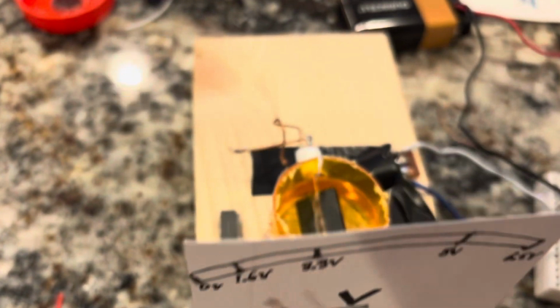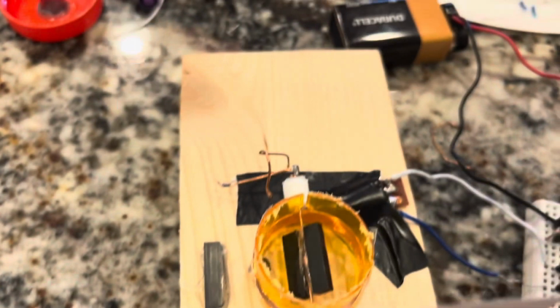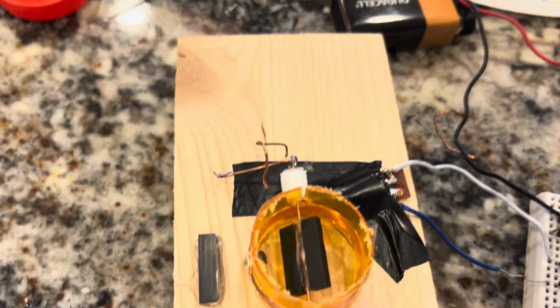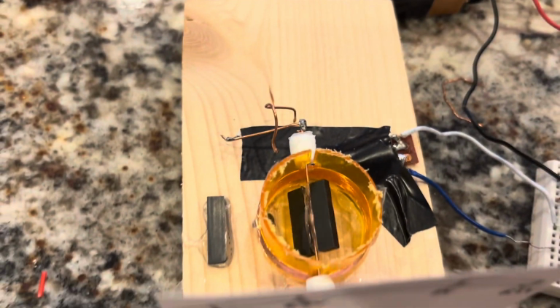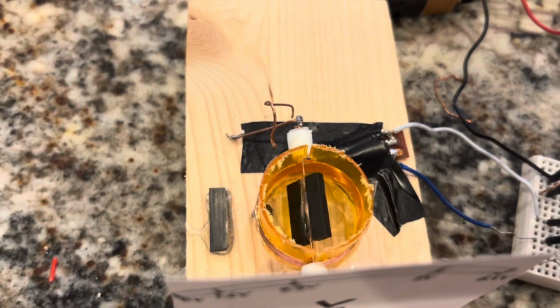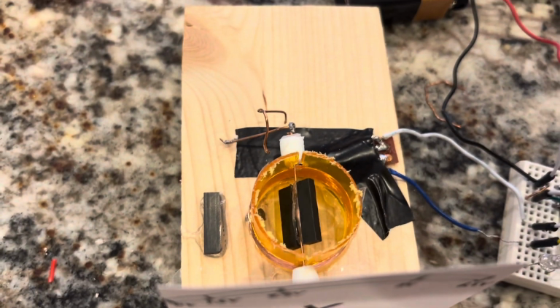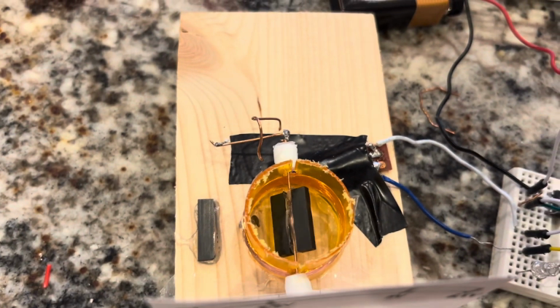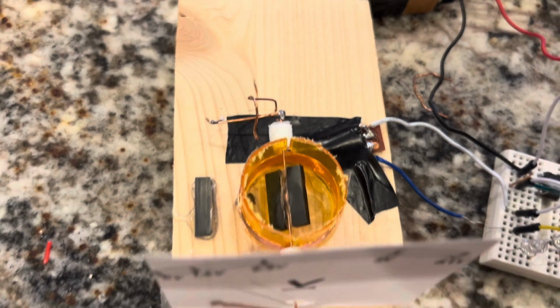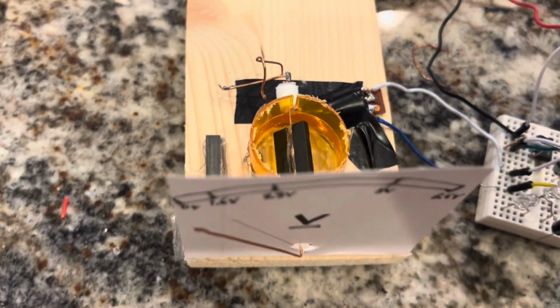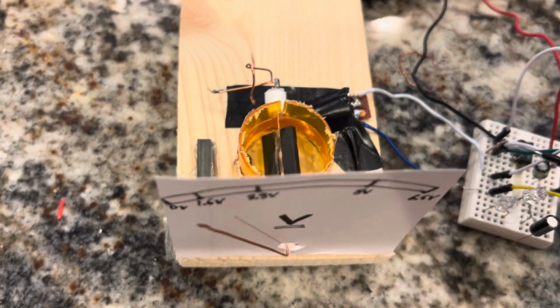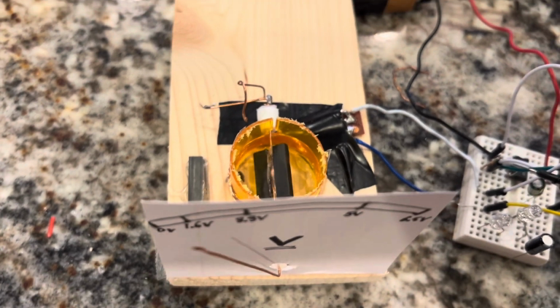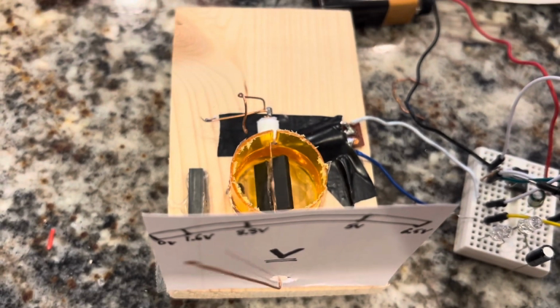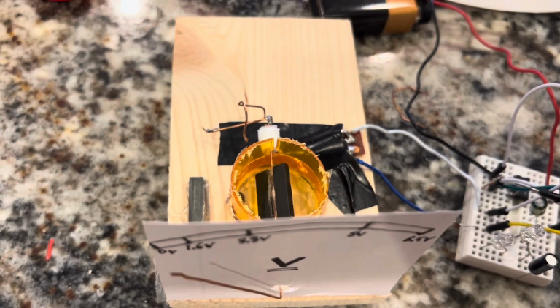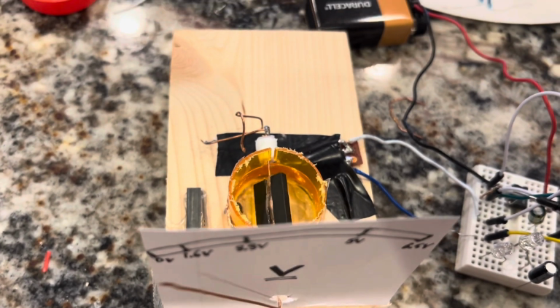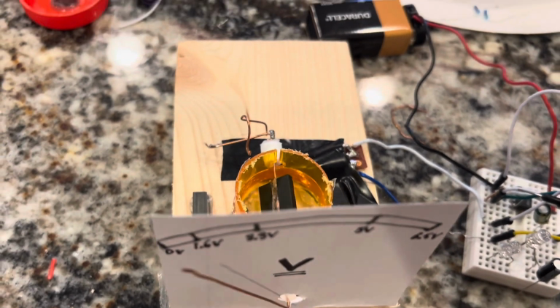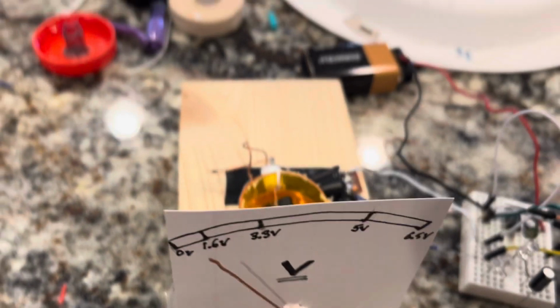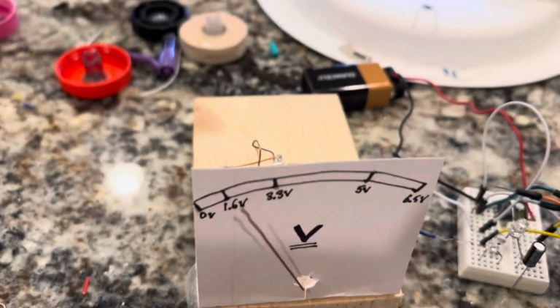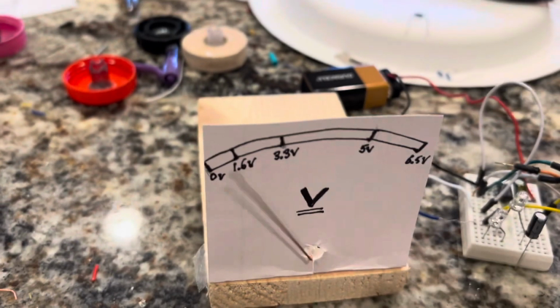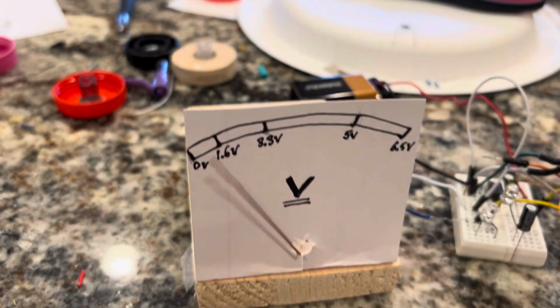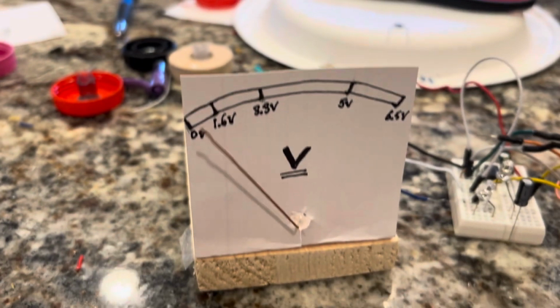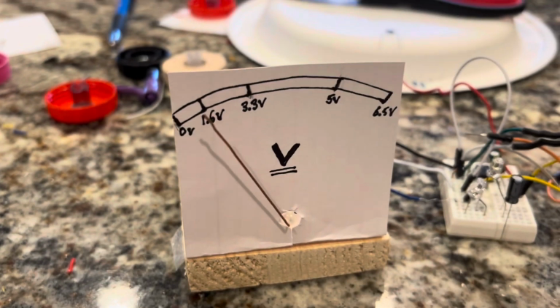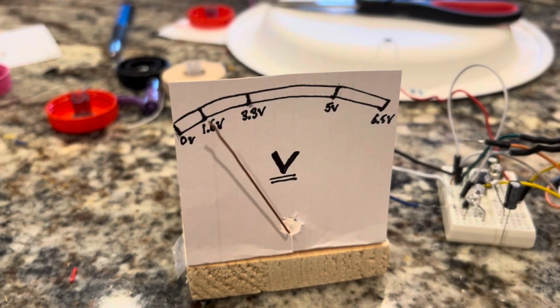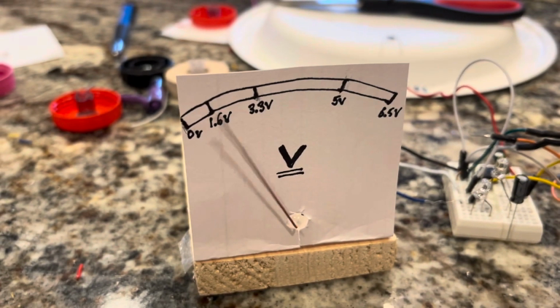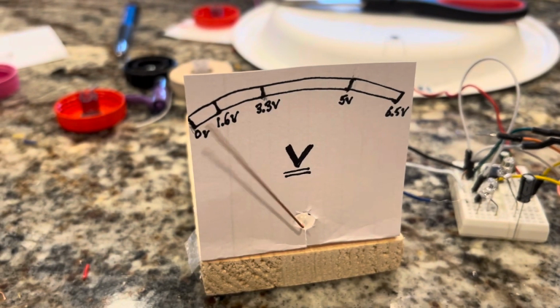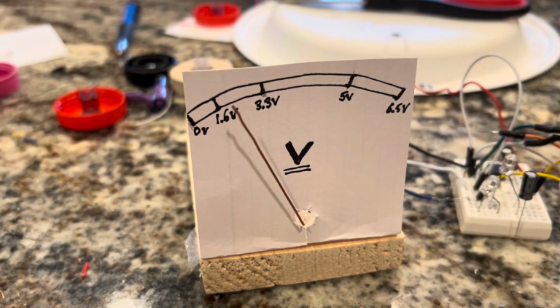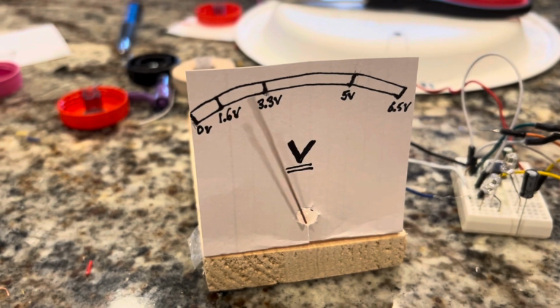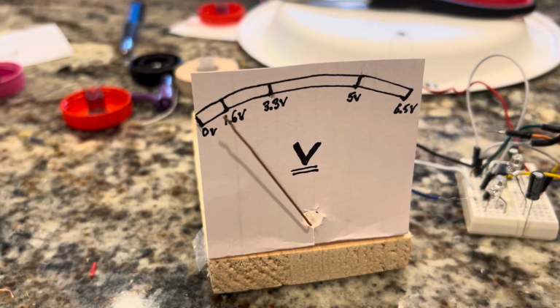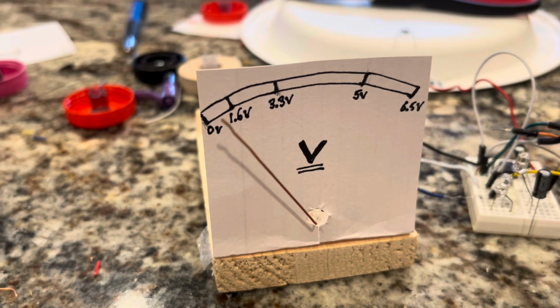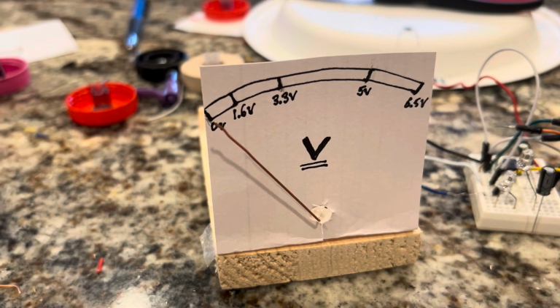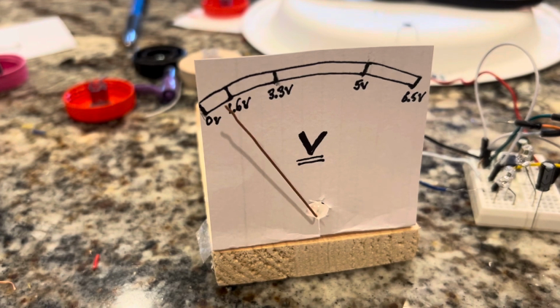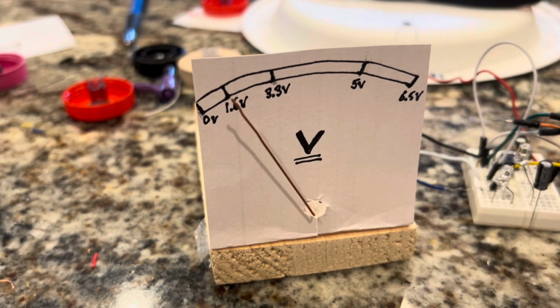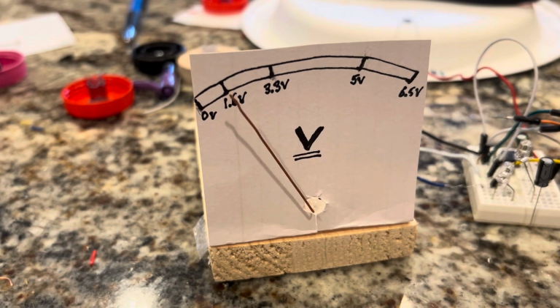That's the nuts and bolts. I just have to make it look pretty, and it's an analog VU meter. Thanks for watching!